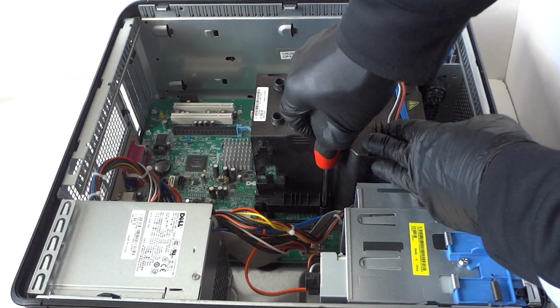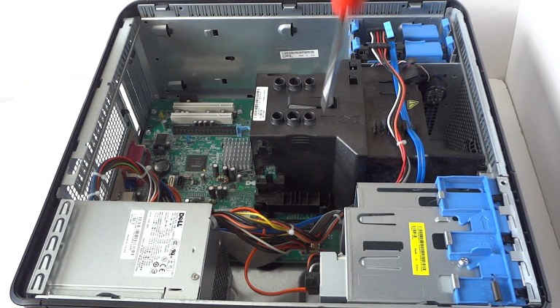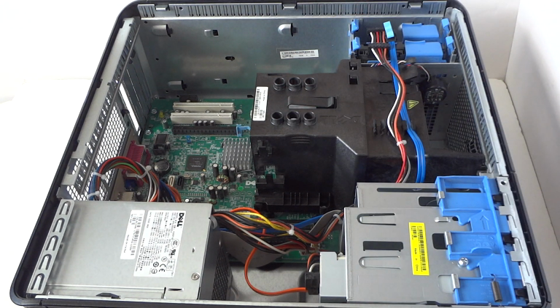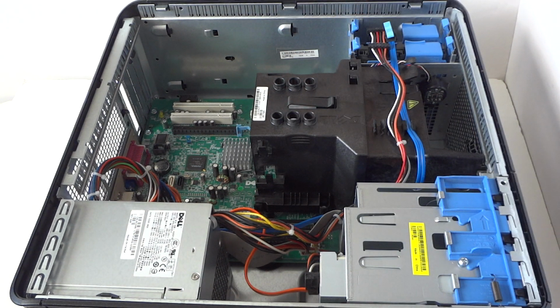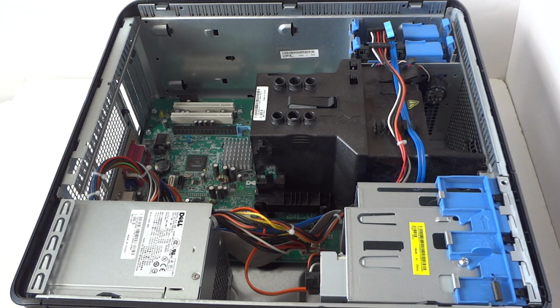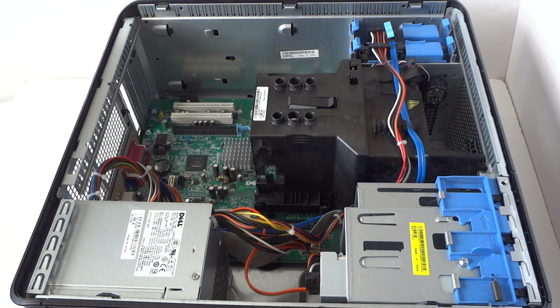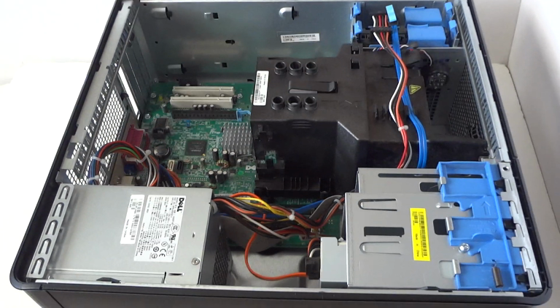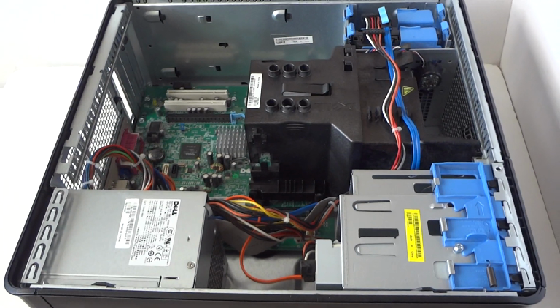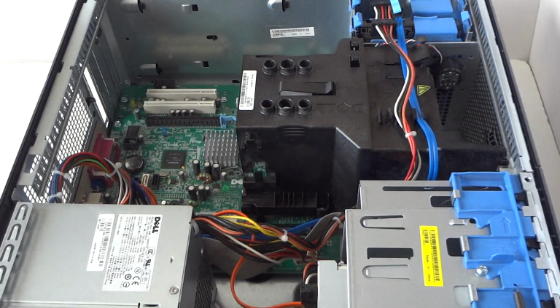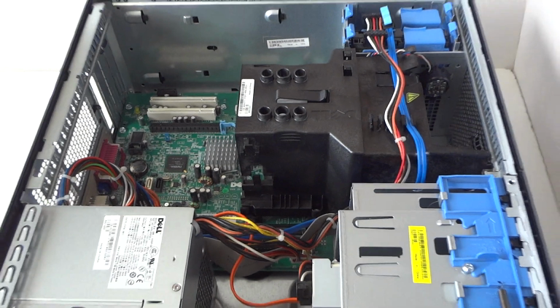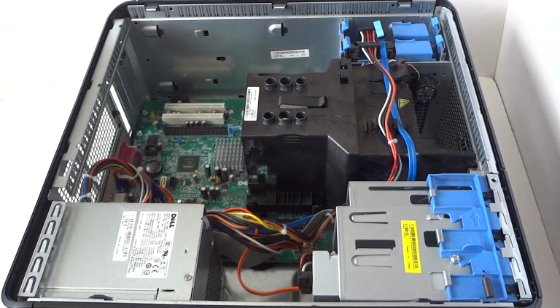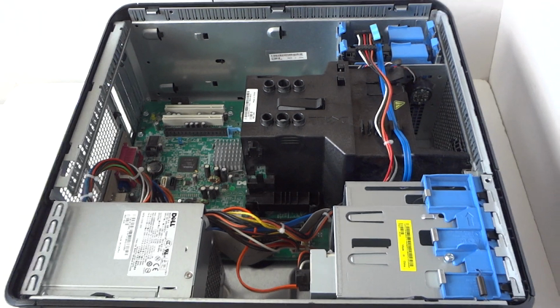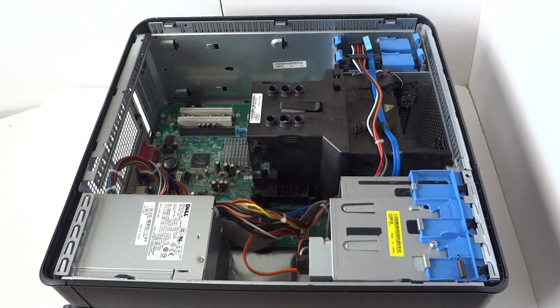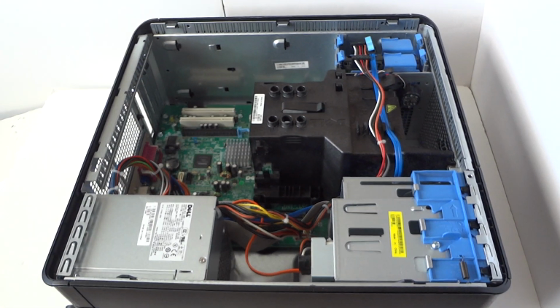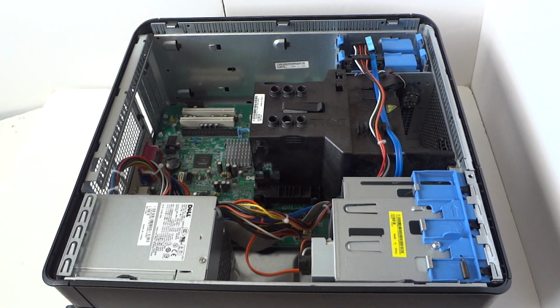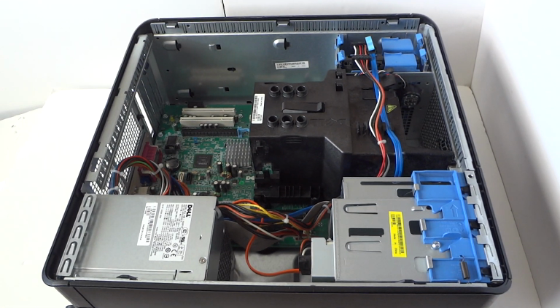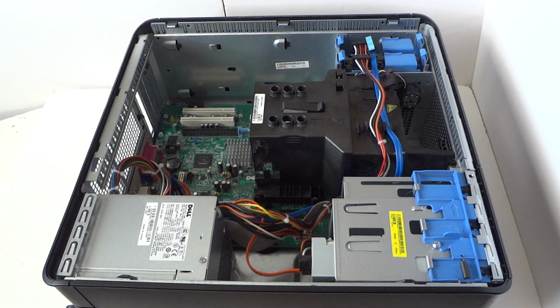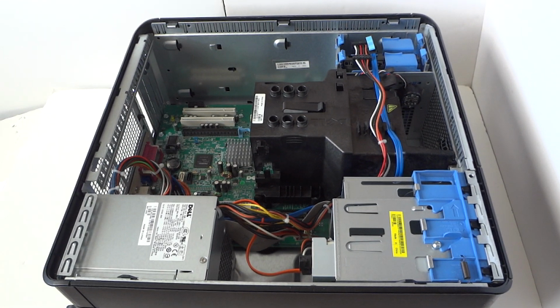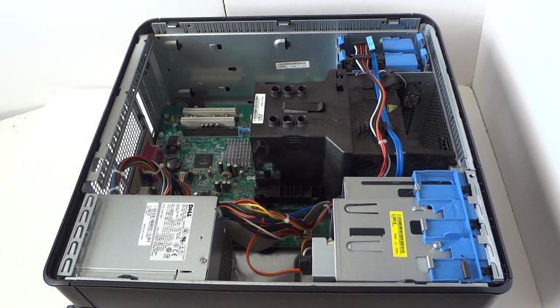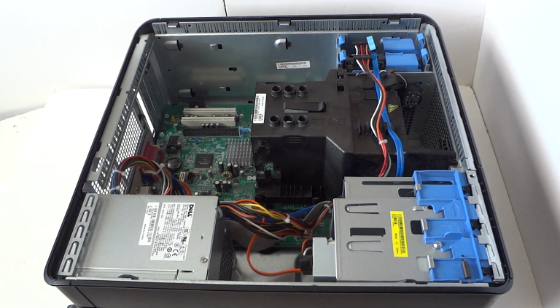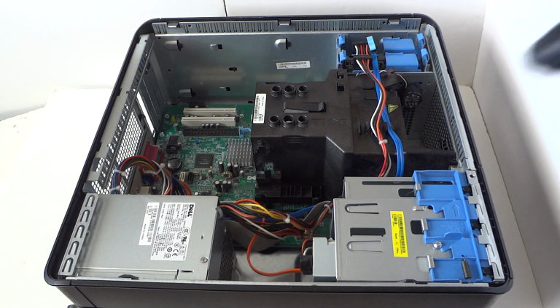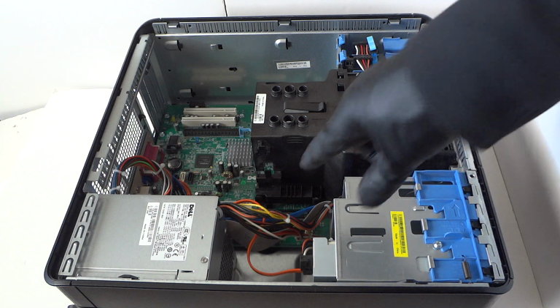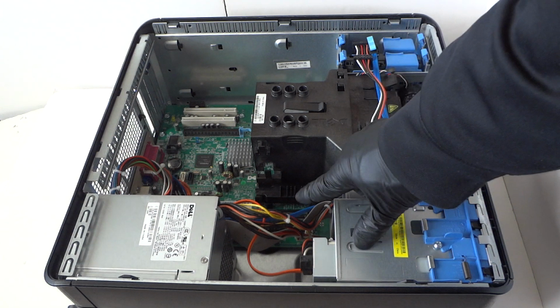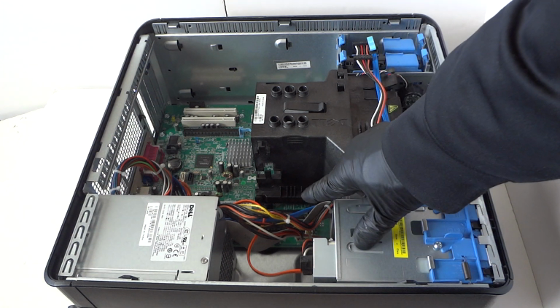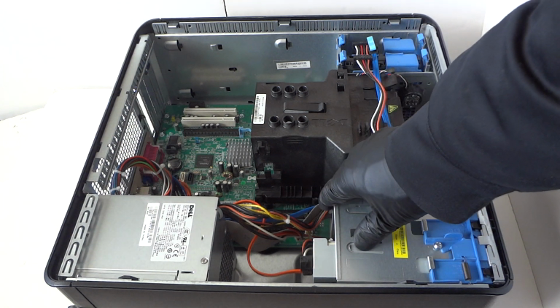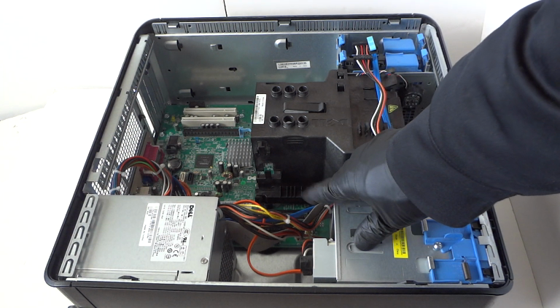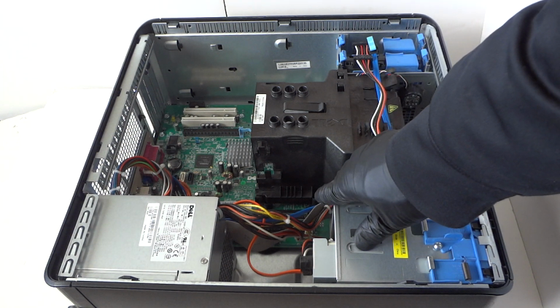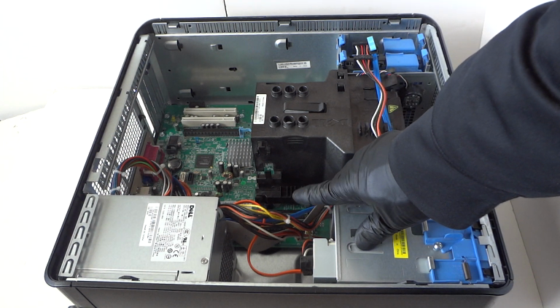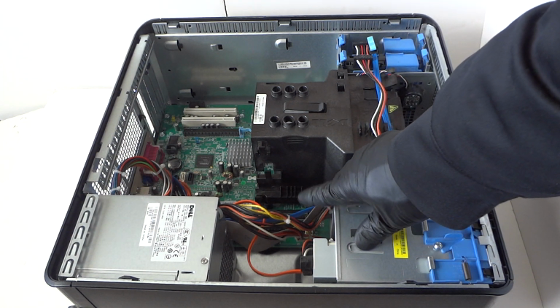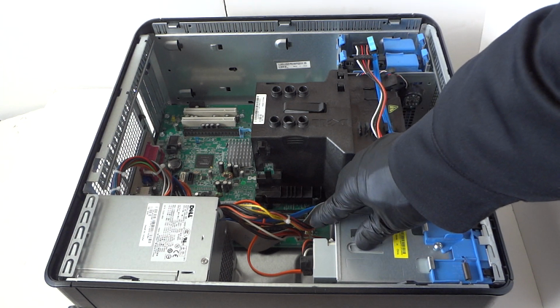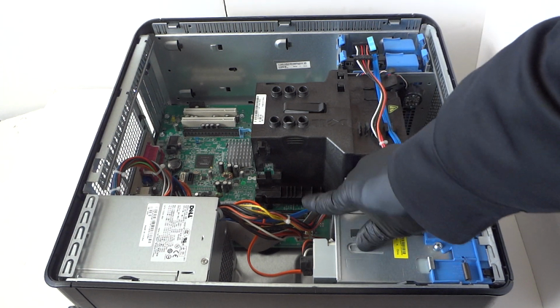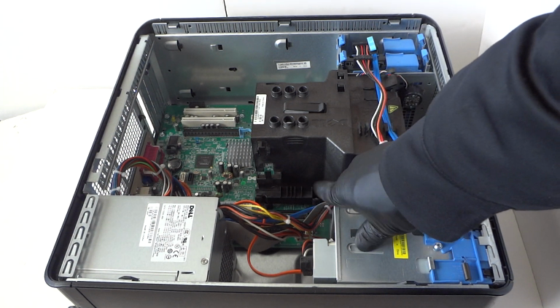So we just upgraded the processor. Now I'm gonna start on the memory. It's got four gigs in here — DDR2 800 non-ECC unbuffered memory. I'm gonna put two more sticks in here; it'll support up to eight gigs total.